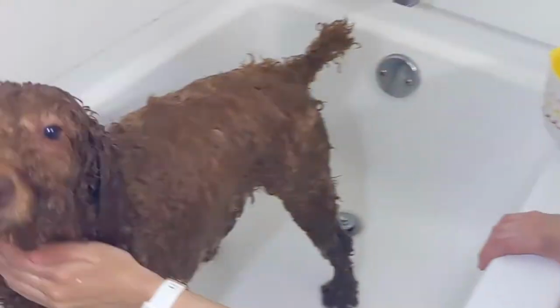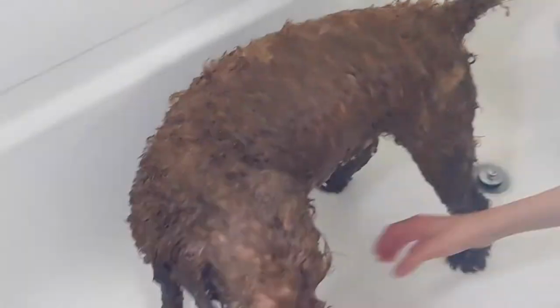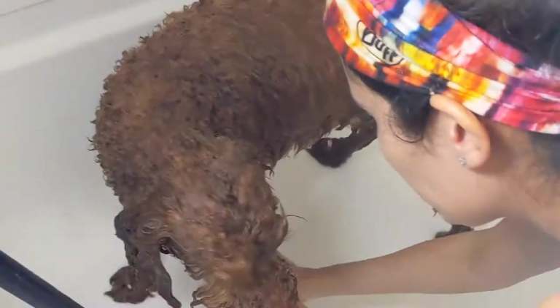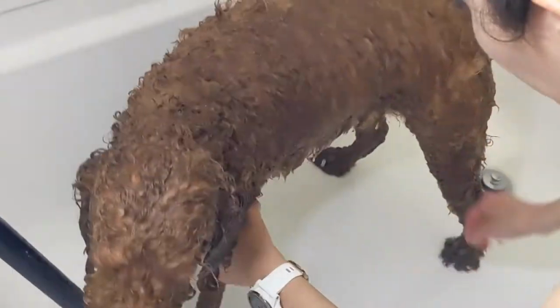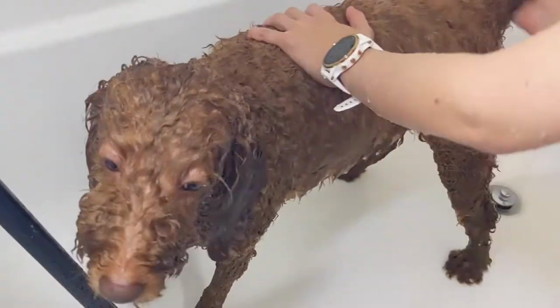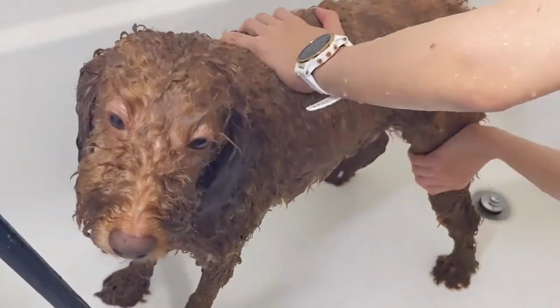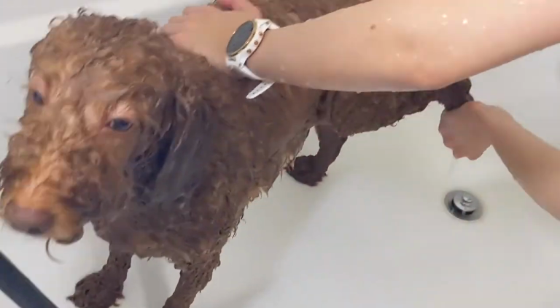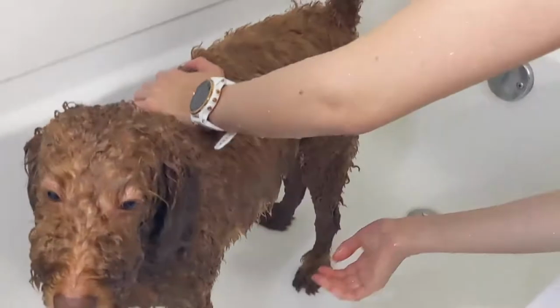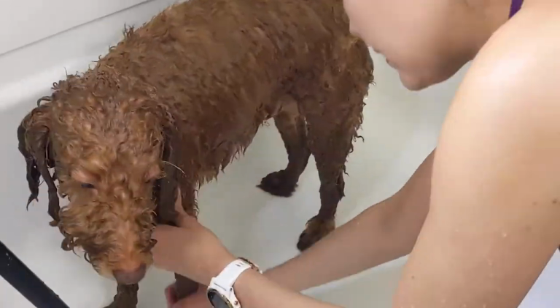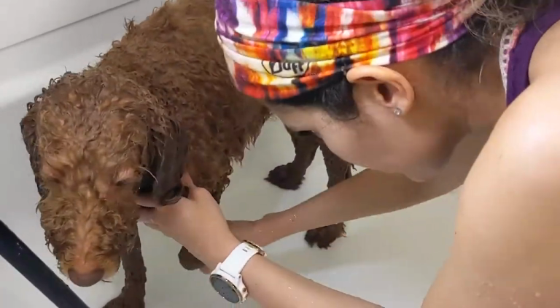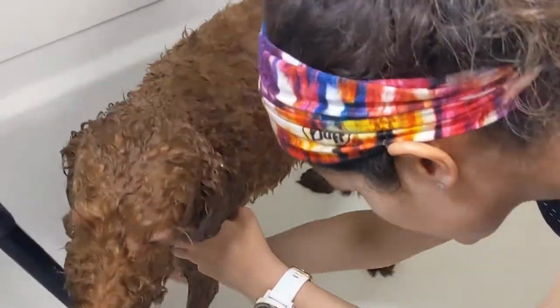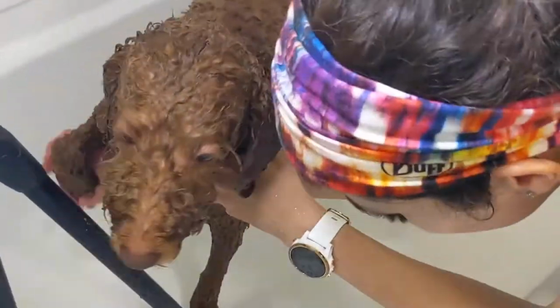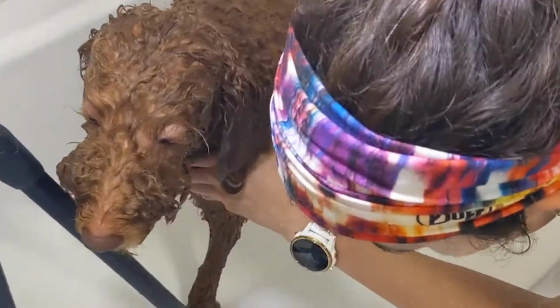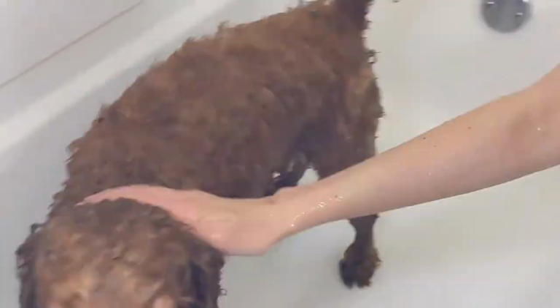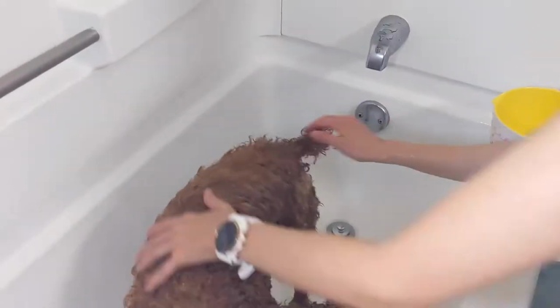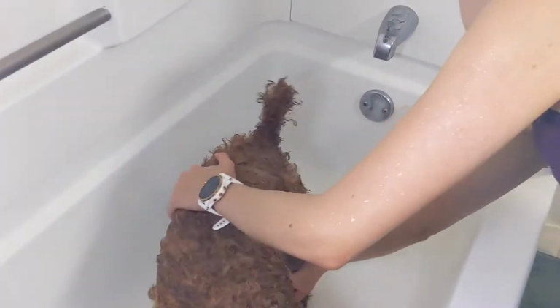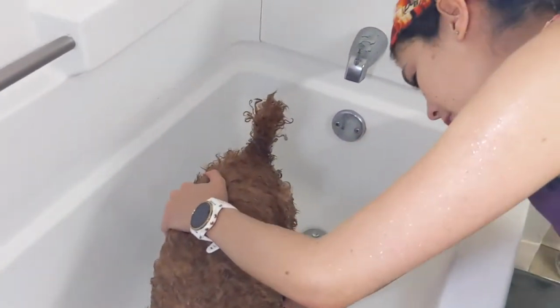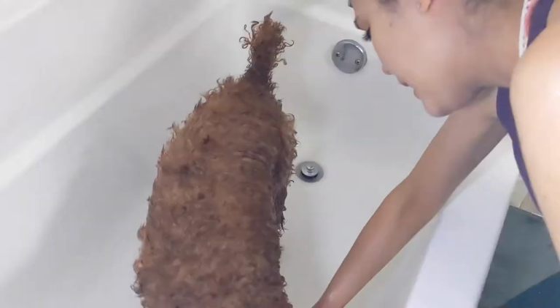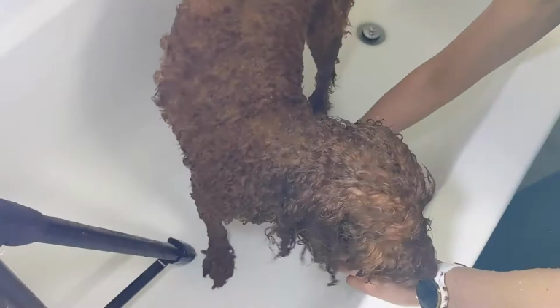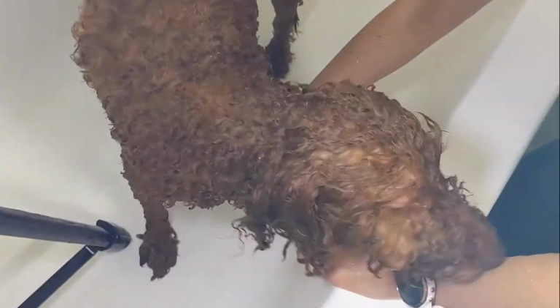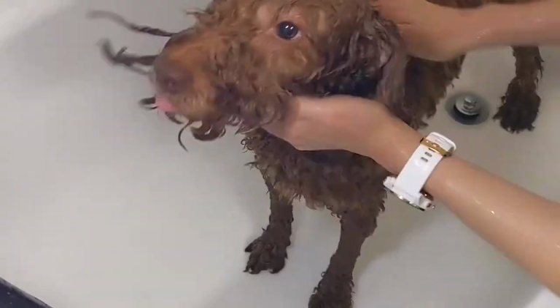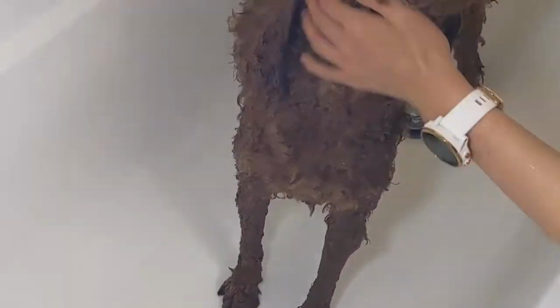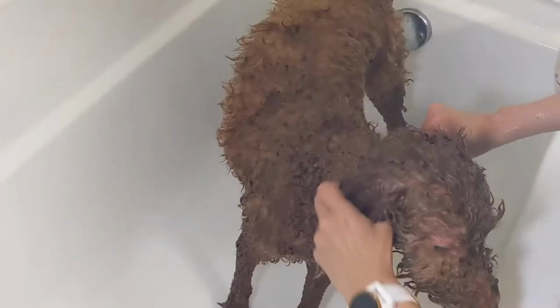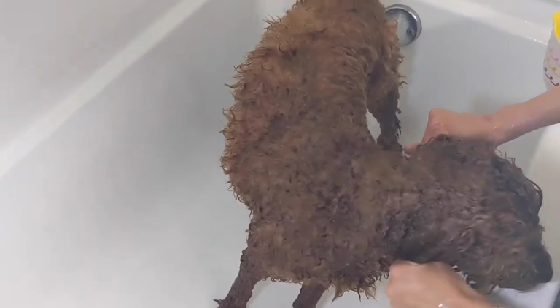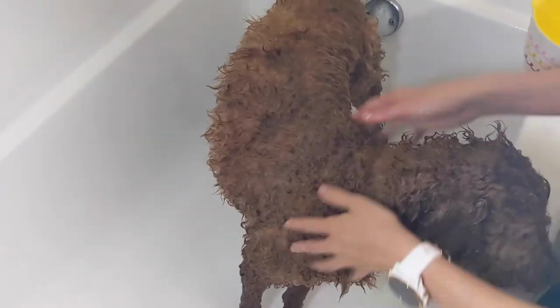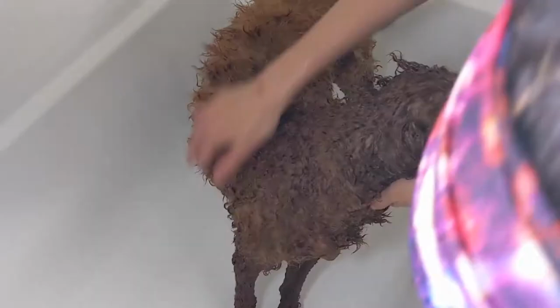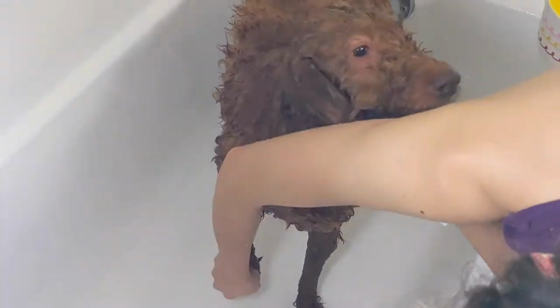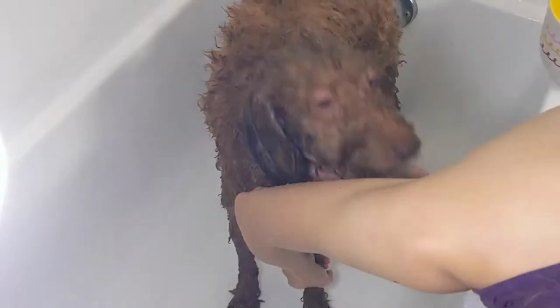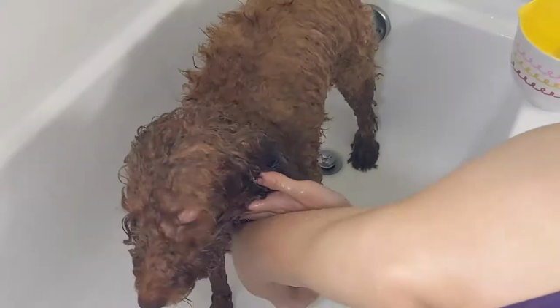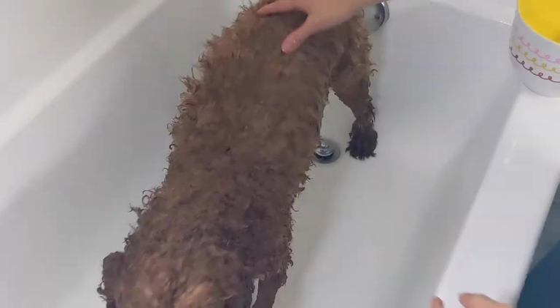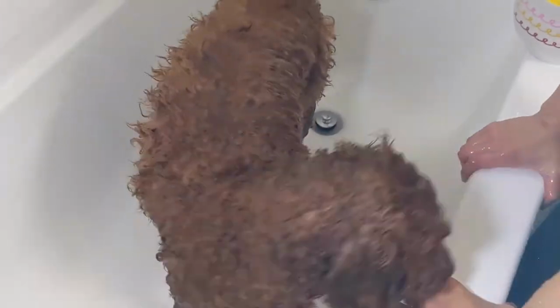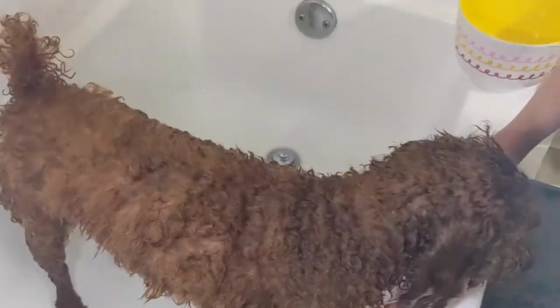As soon as I am done bathing my dog, I like to let him drip in the shower for about a minute because that means there will be less water all over my bathroom floor. I have found that by giving his paws, ears, and tail a gentle squeeze, I can wring out some of the water in his fur.